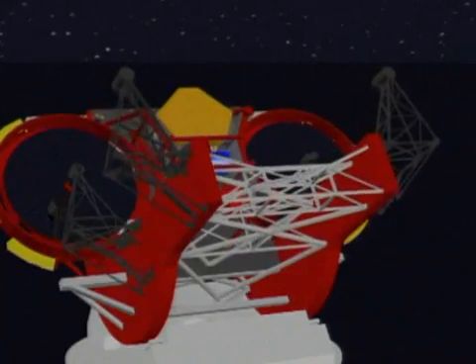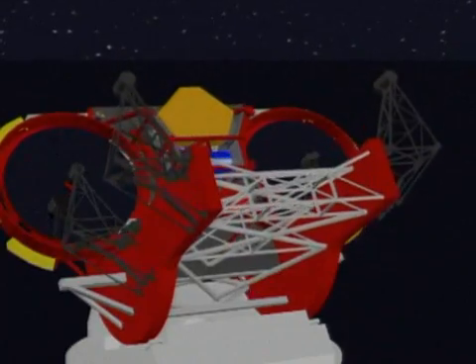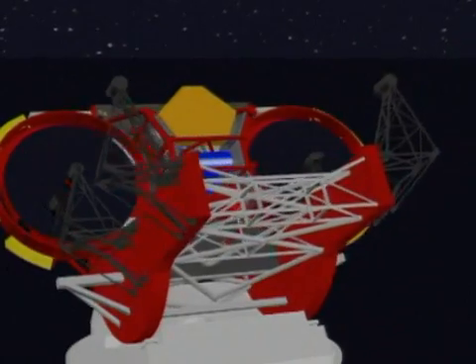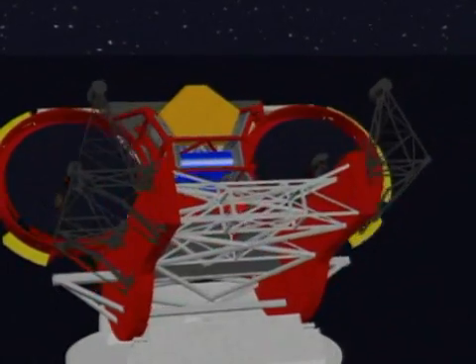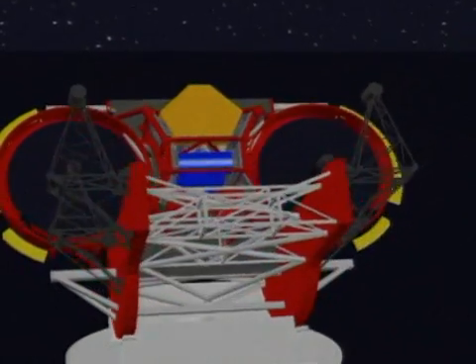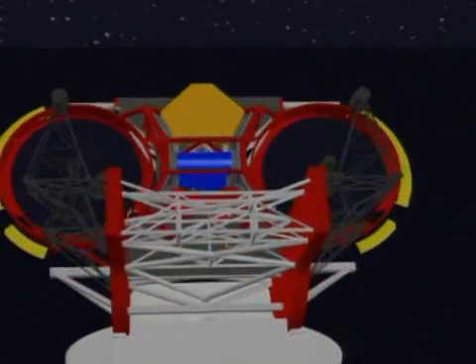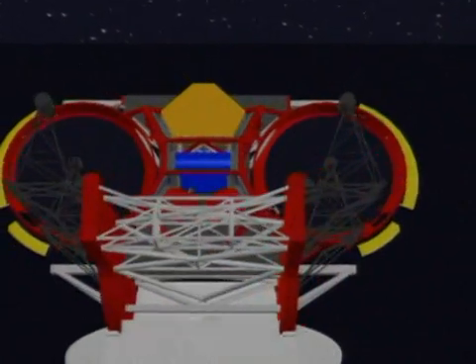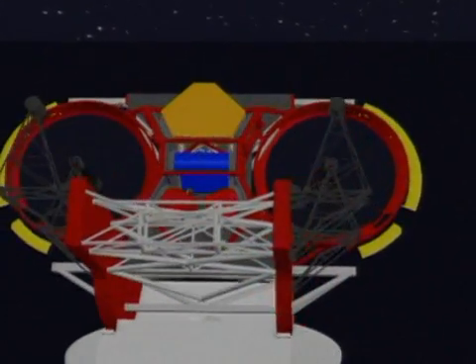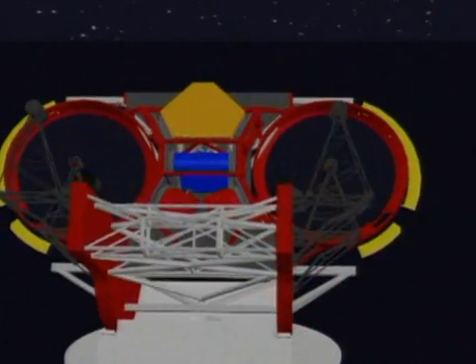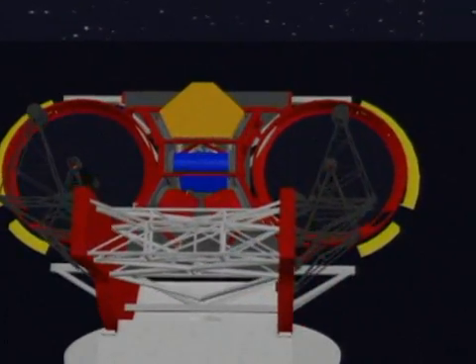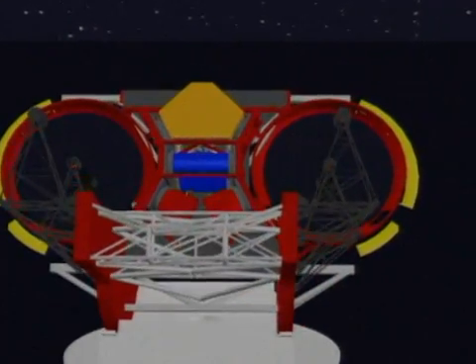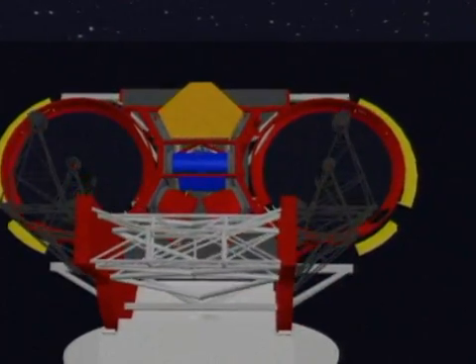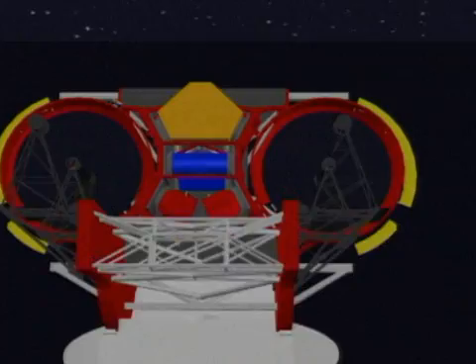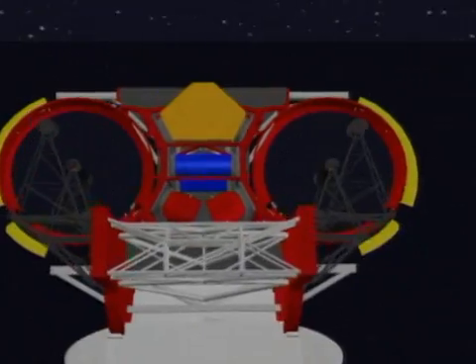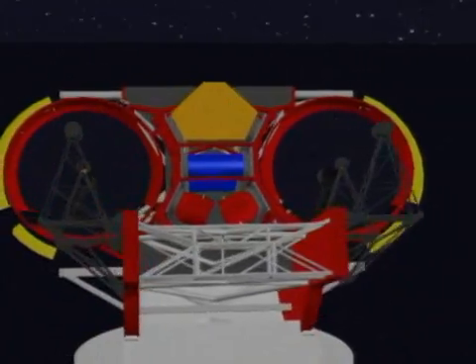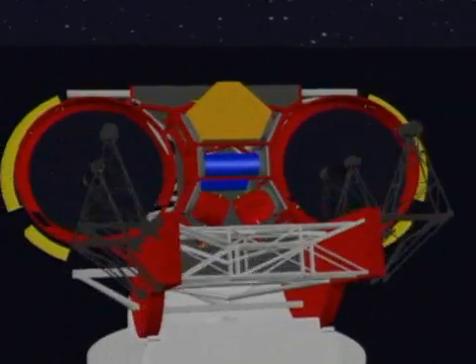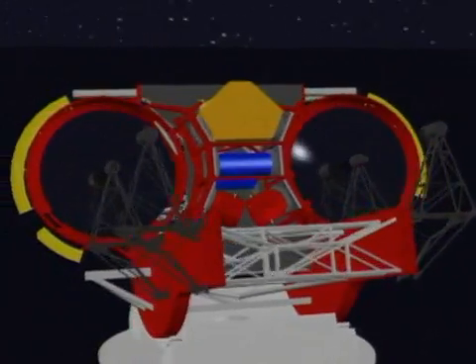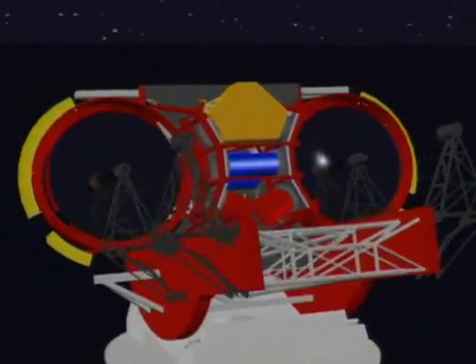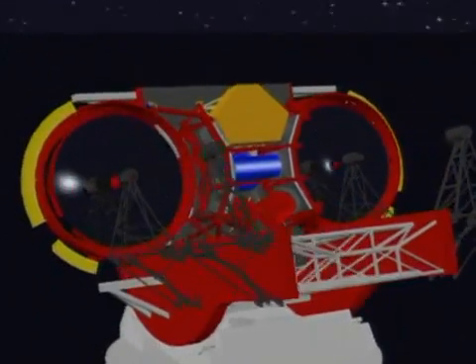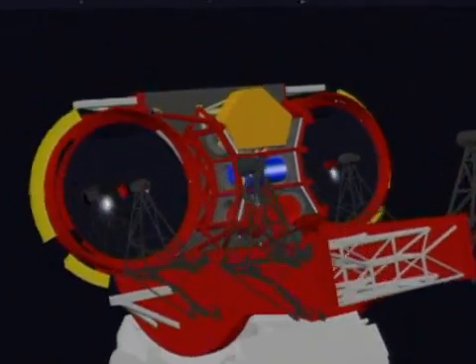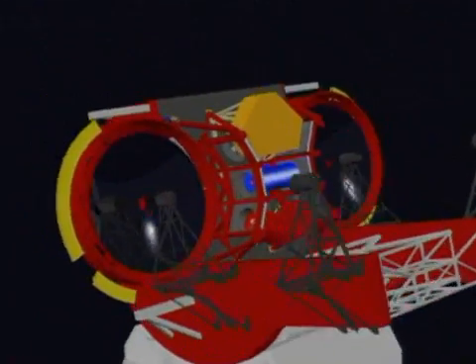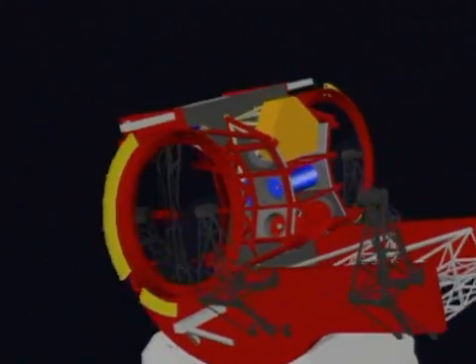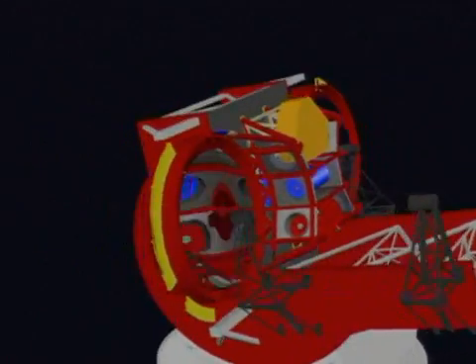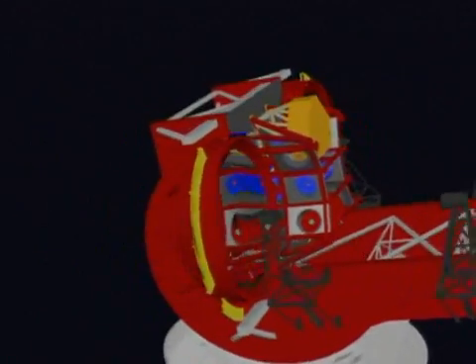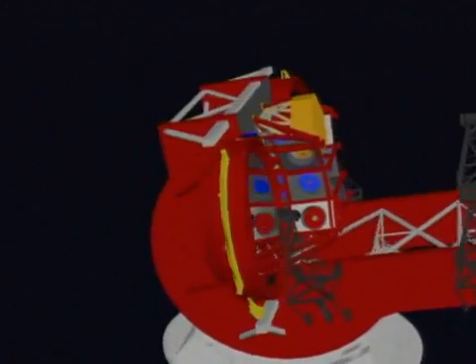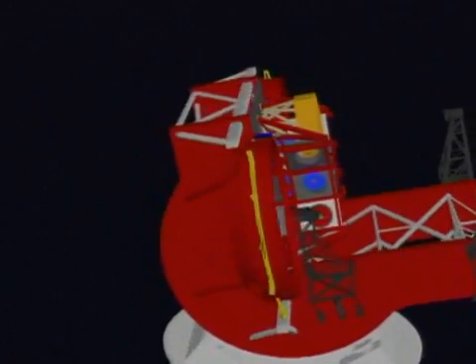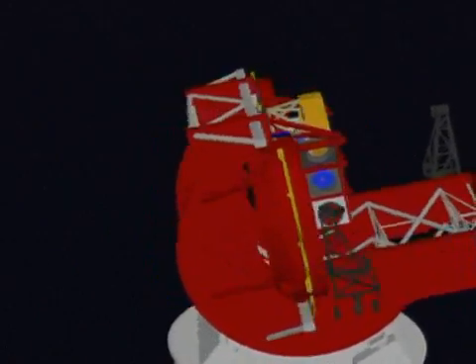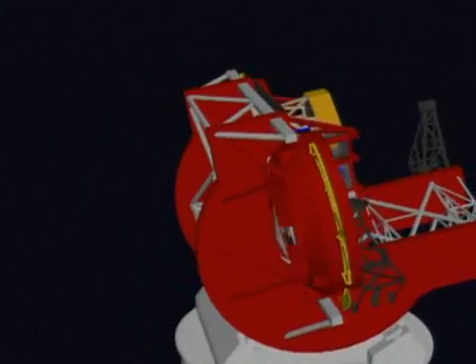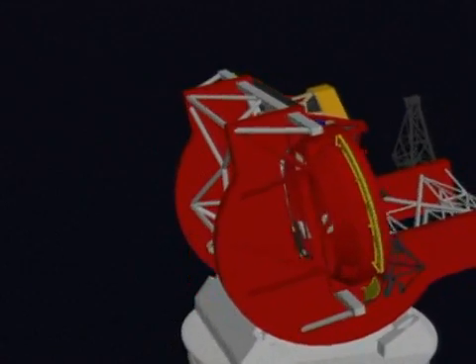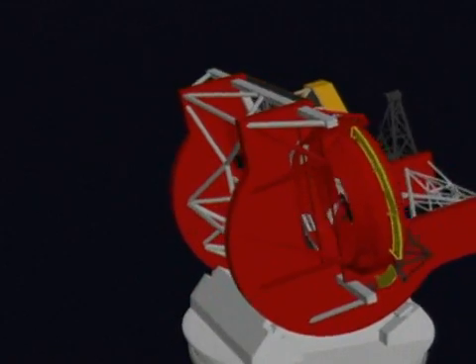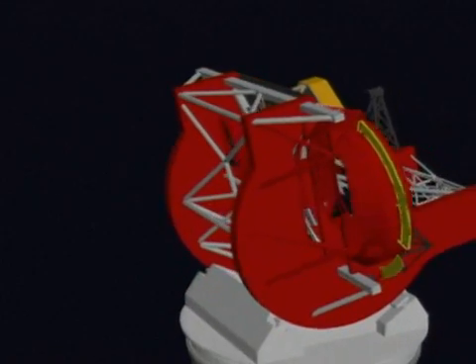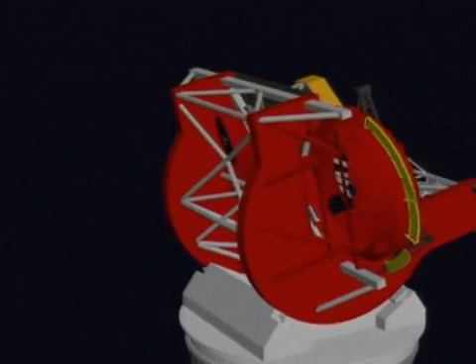Two giant mirrors more than eight meters across gather the light coming from space. Placed on a common mount, the mirrors can be adjusted to point, like a pair of binoculars, at distant targets.